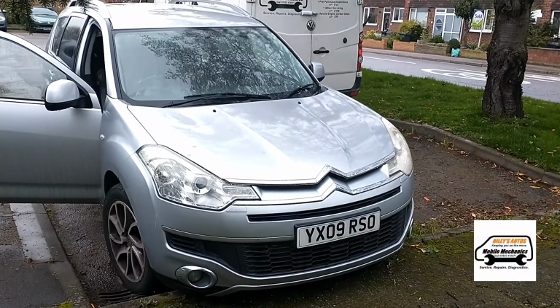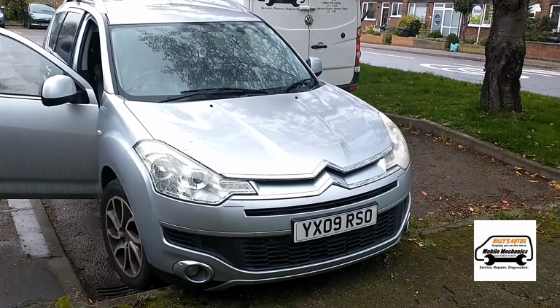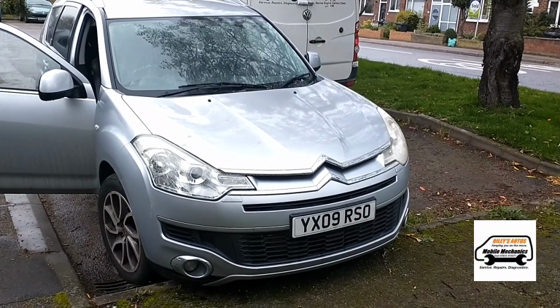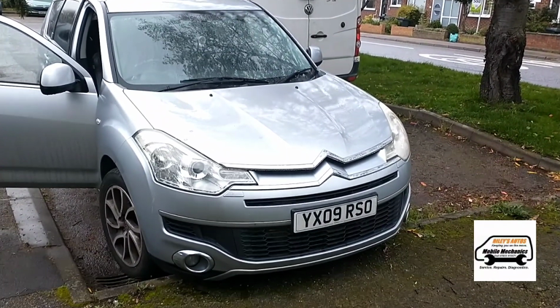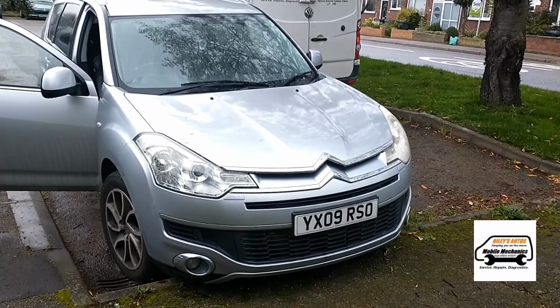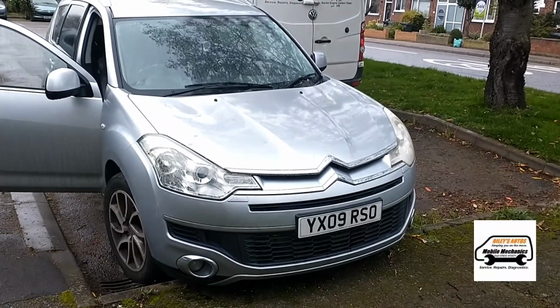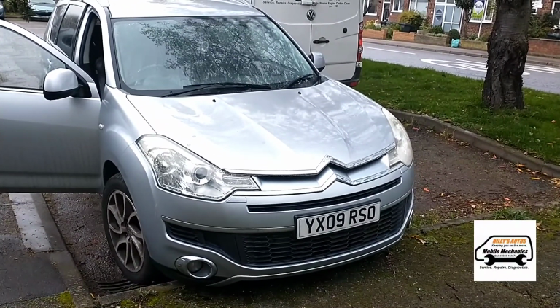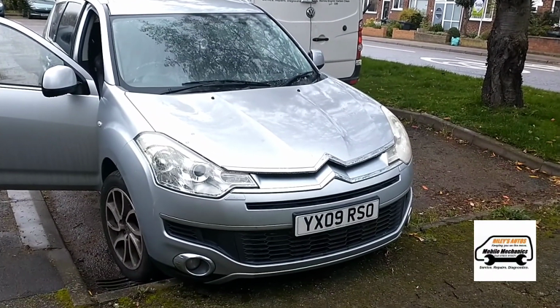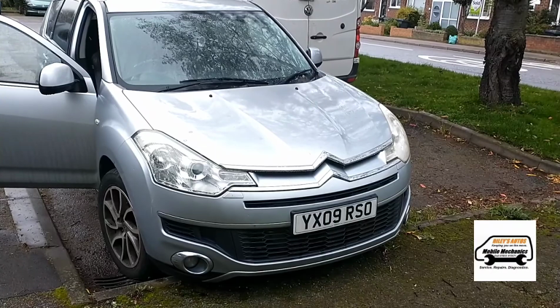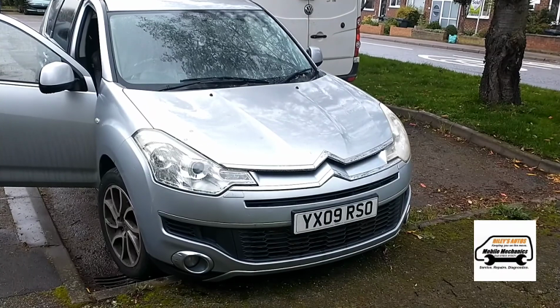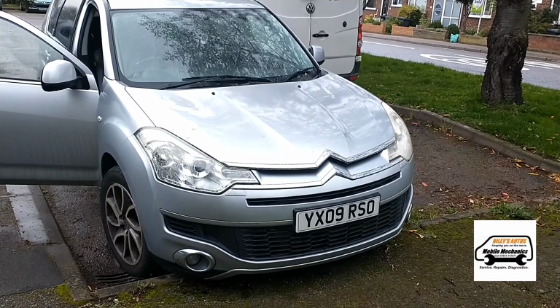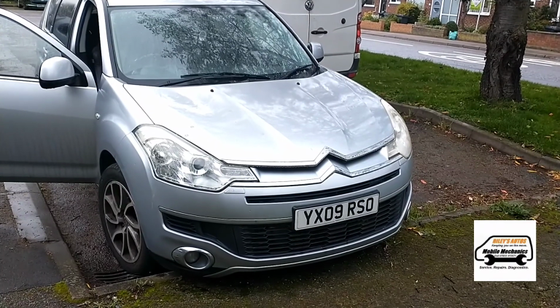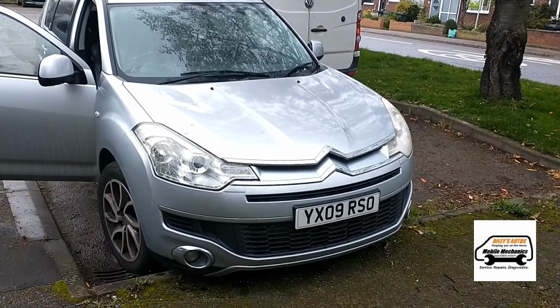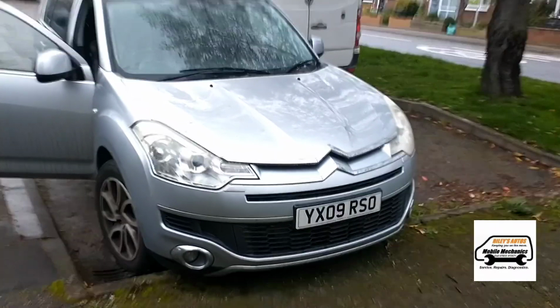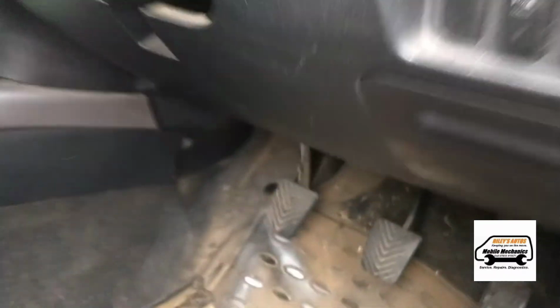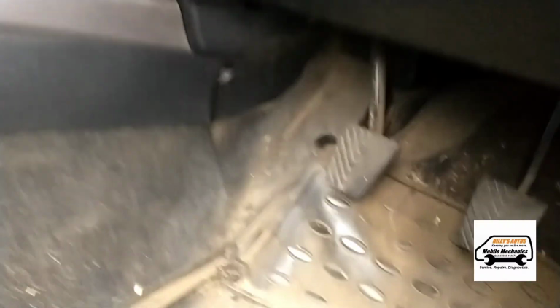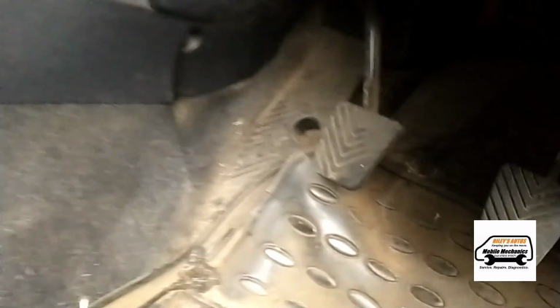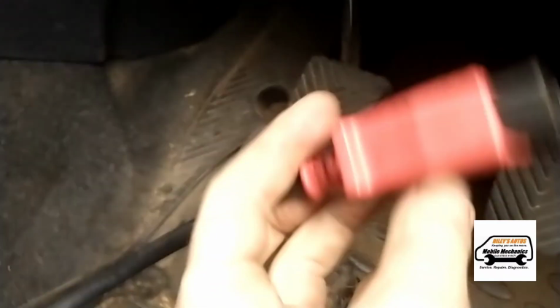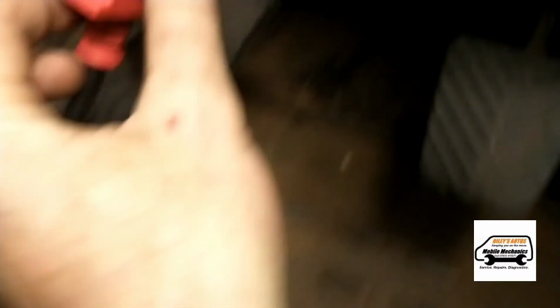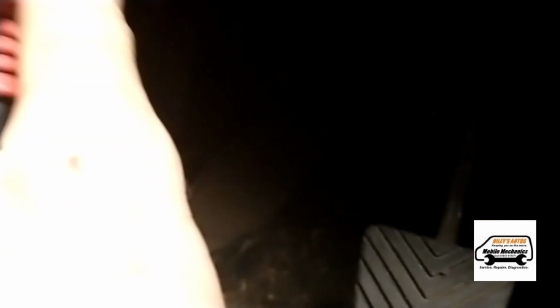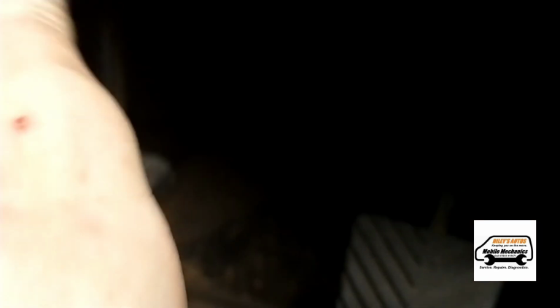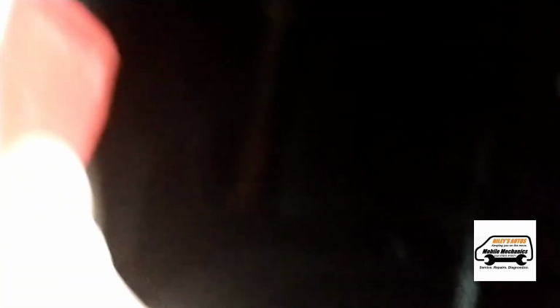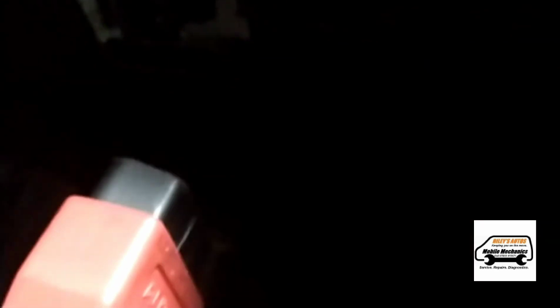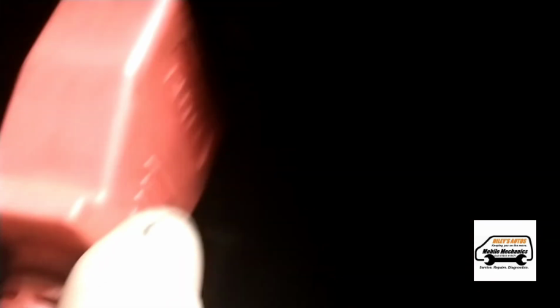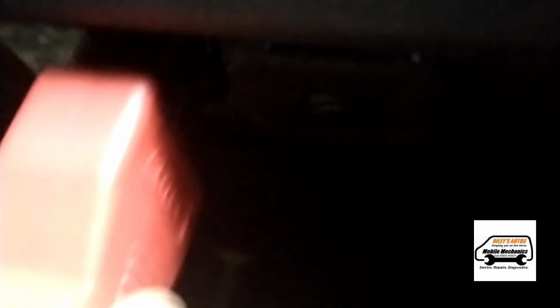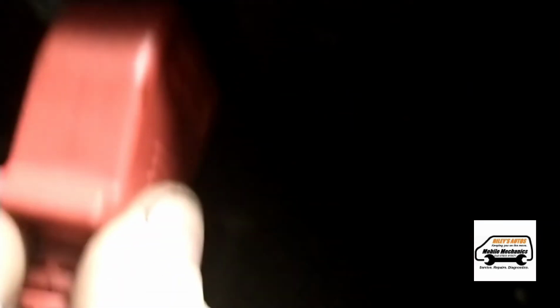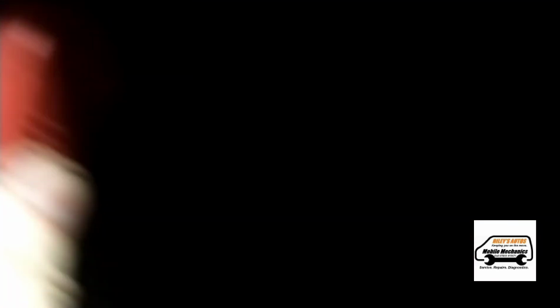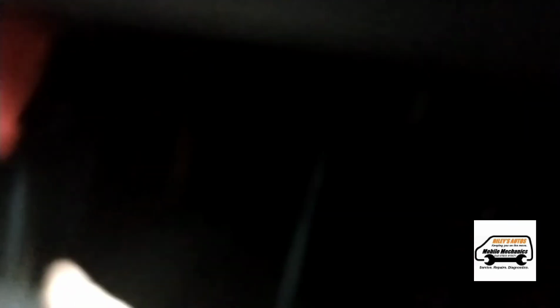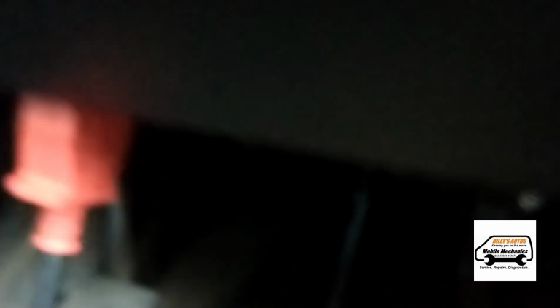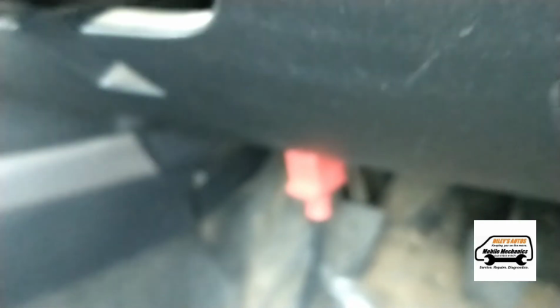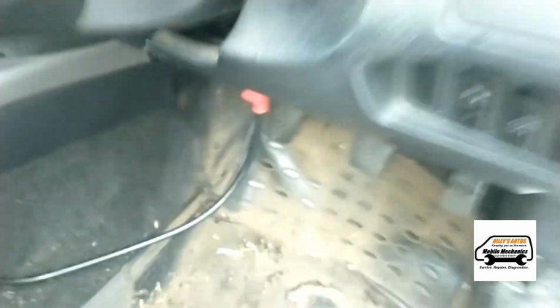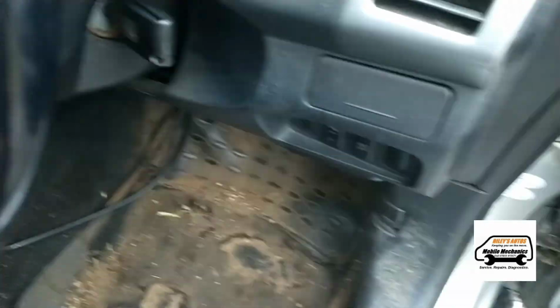We're called out to this Citroen C-Crosser for a non-starter. First thing we're going to do is have a look inside, come down underneath here. I've got our OBD scanner in so it's ready.